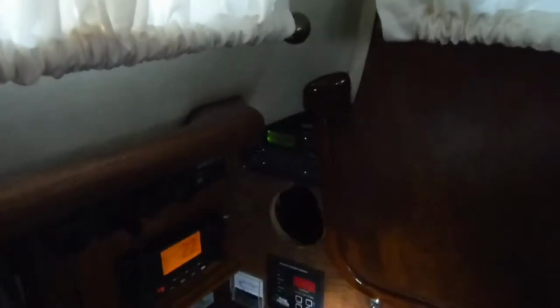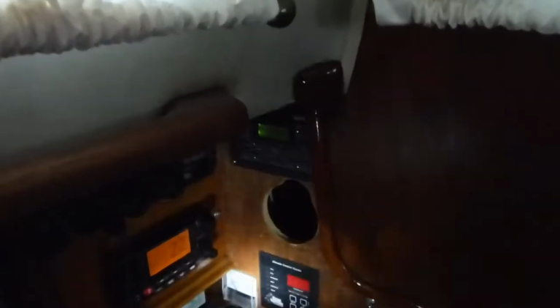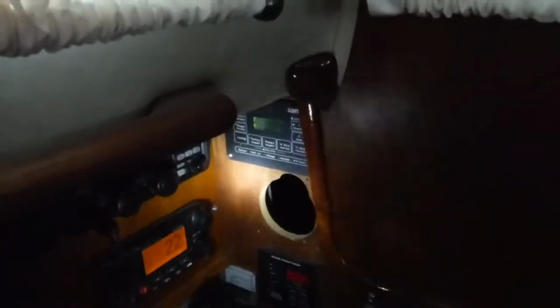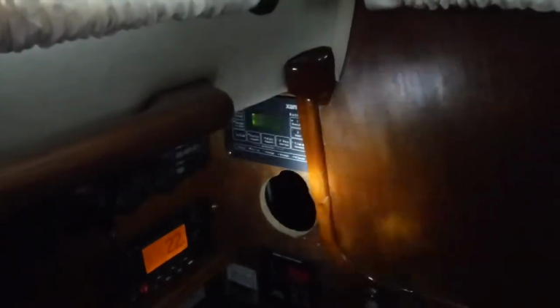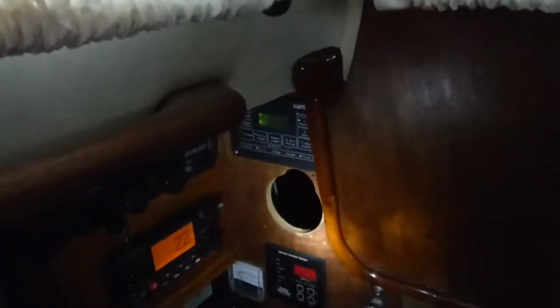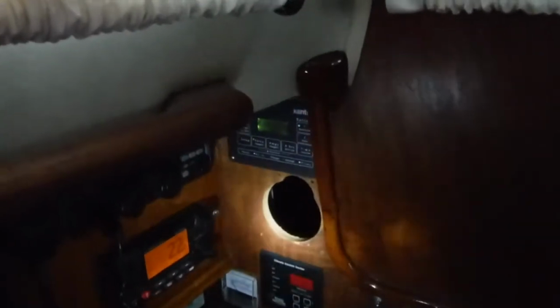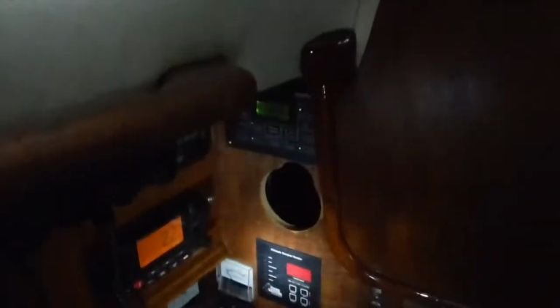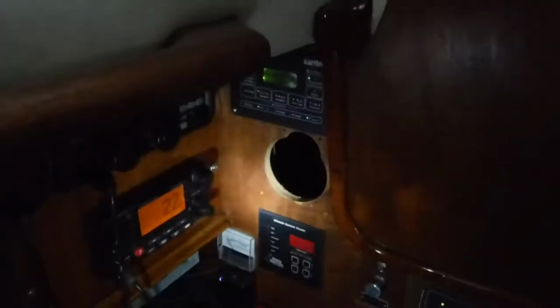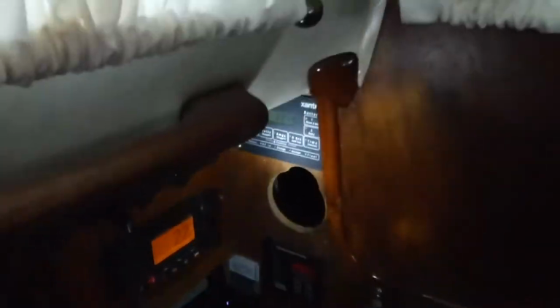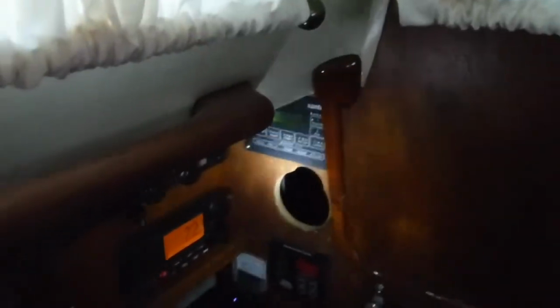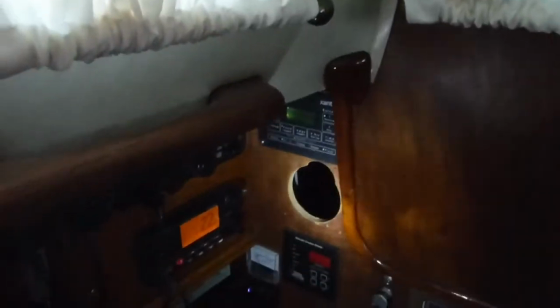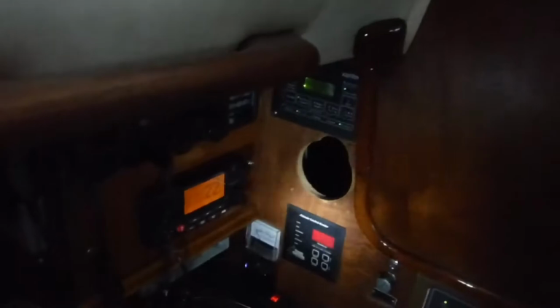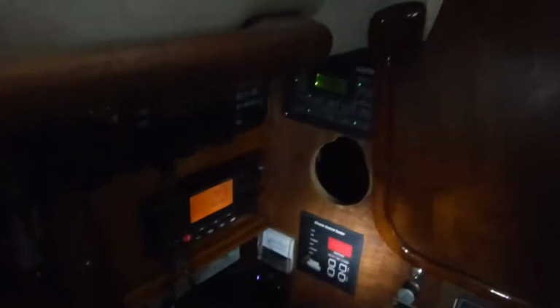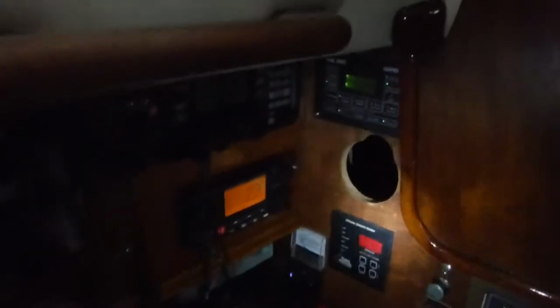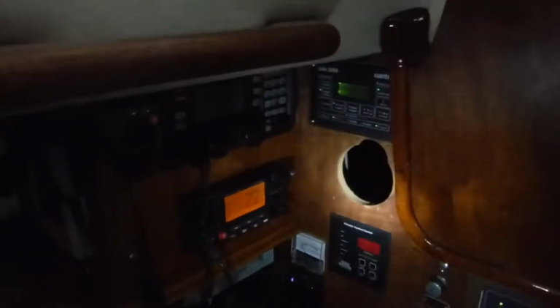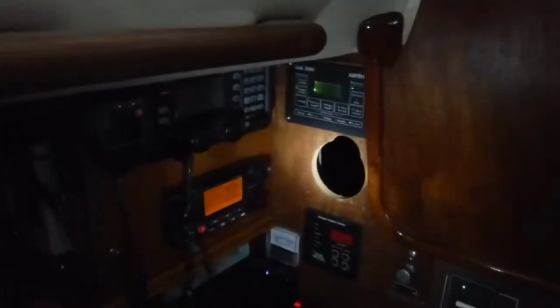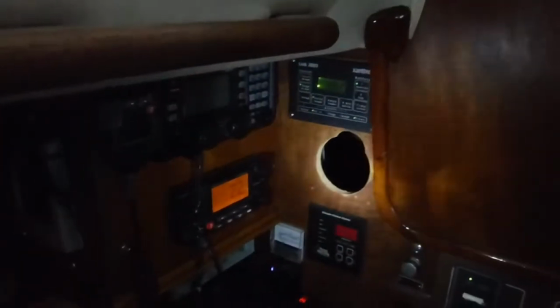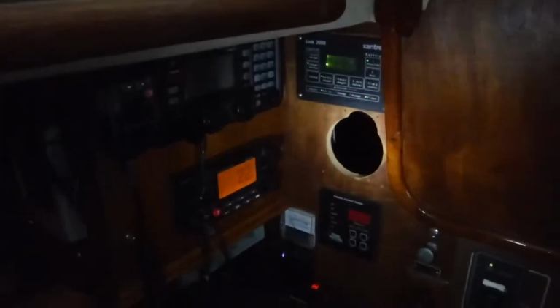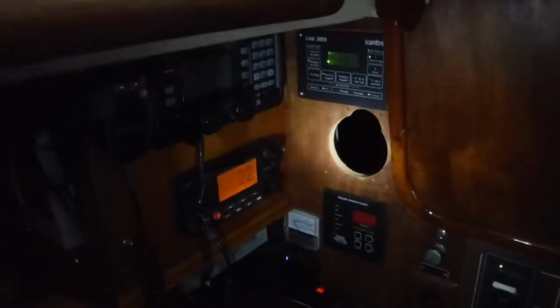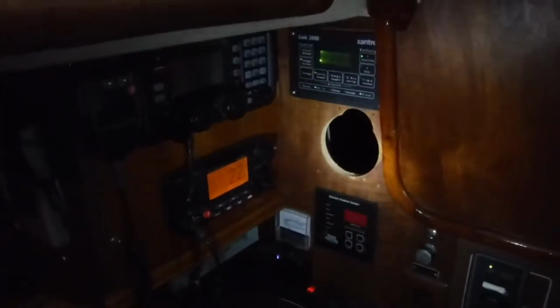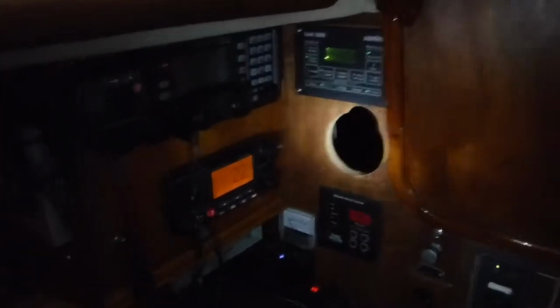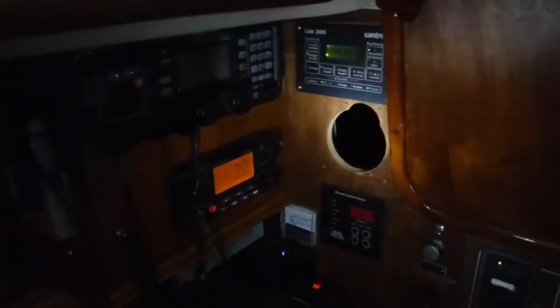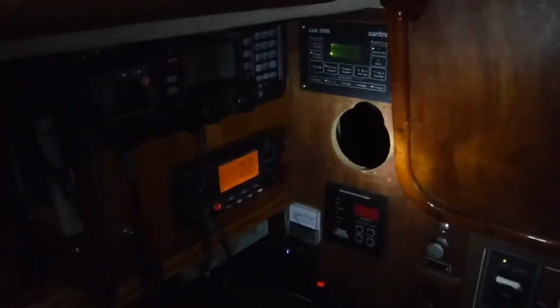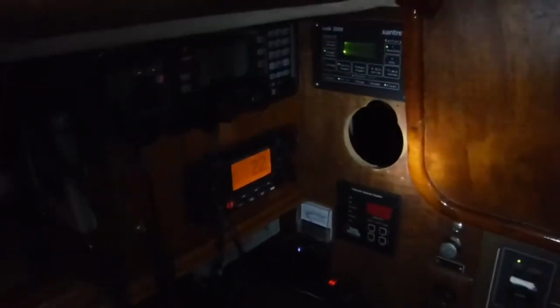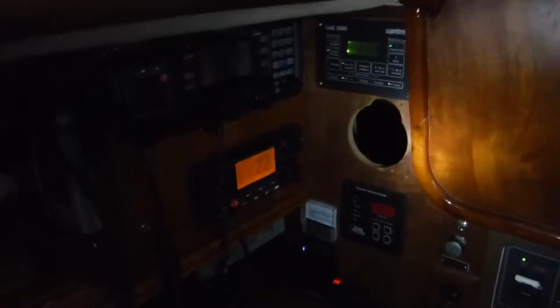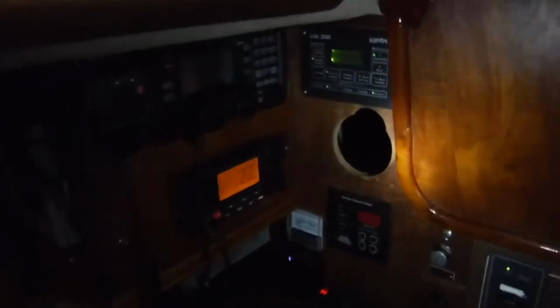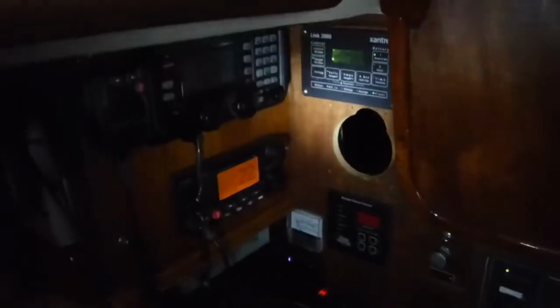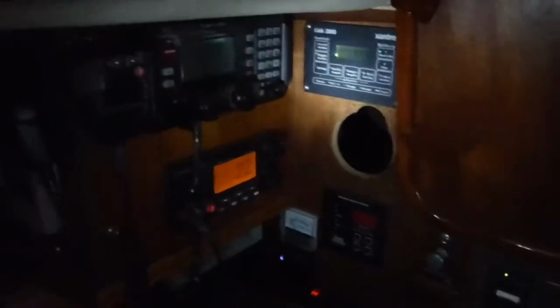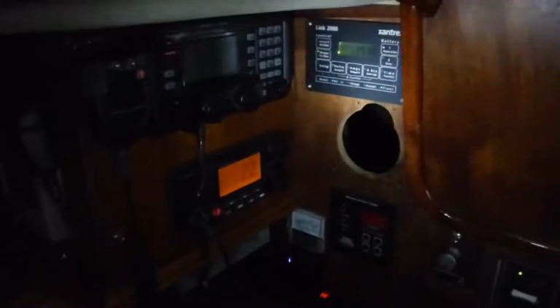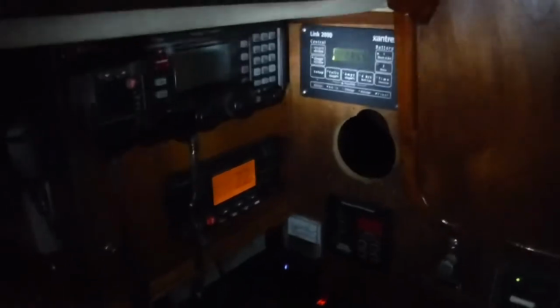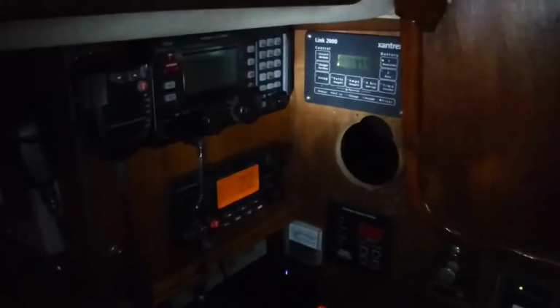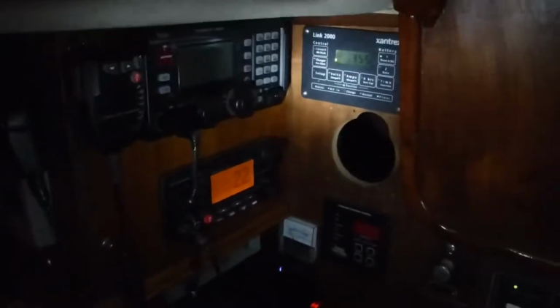It also gives us a good readout of all the house batteries. I have to do a rewire of the shunt — I think I wired it wrong originally — but it's still kind of accurate.